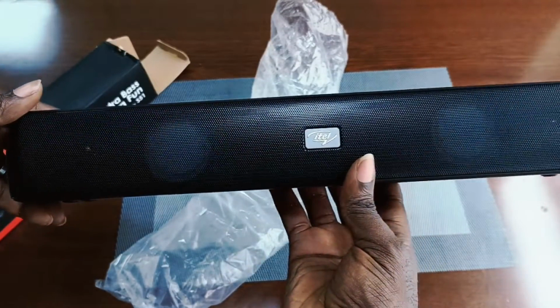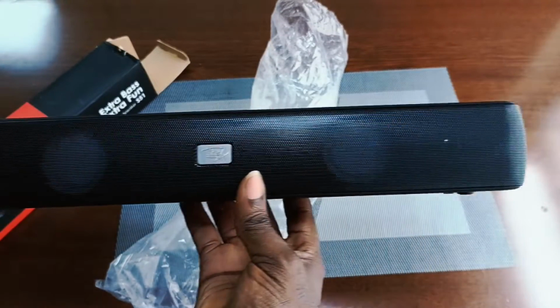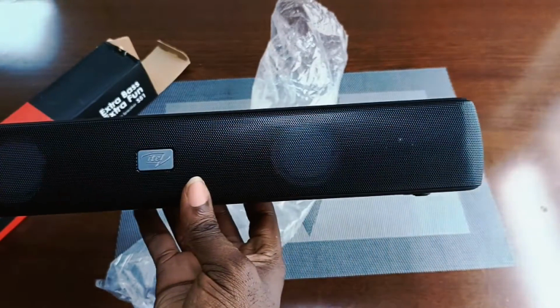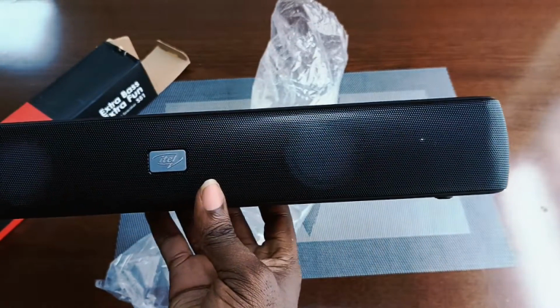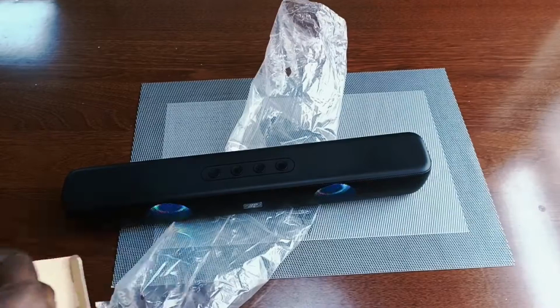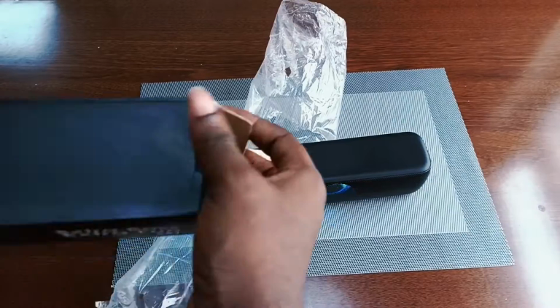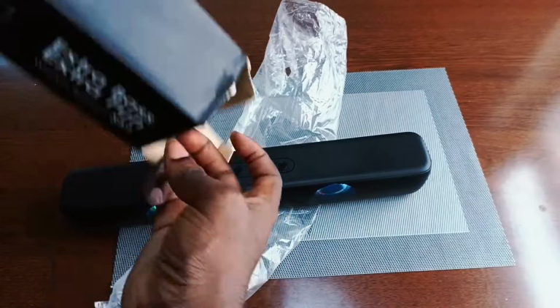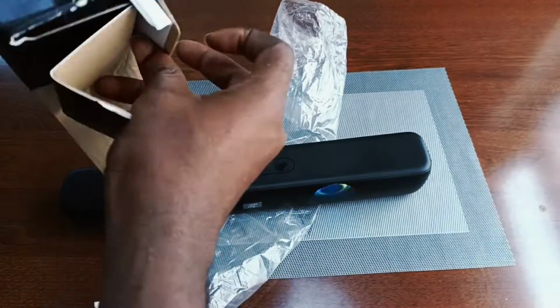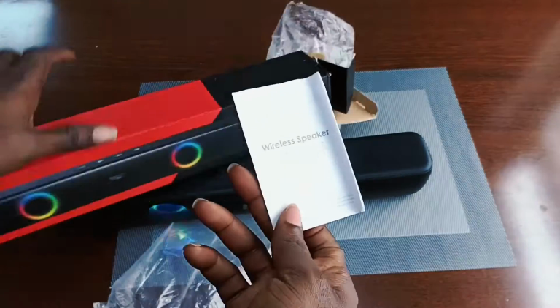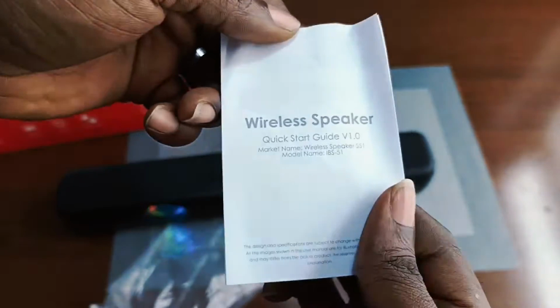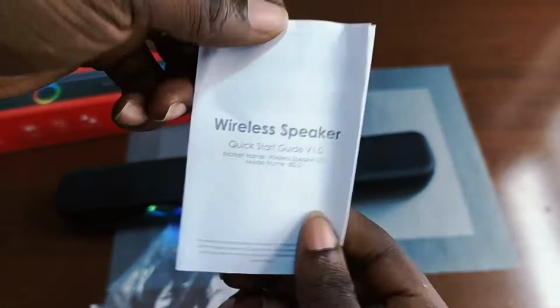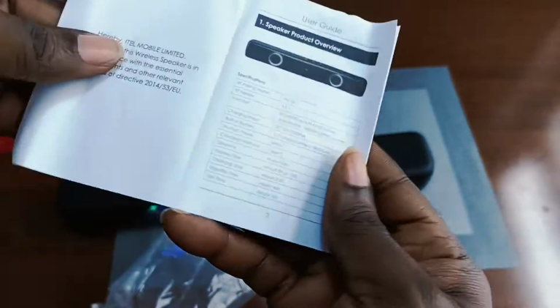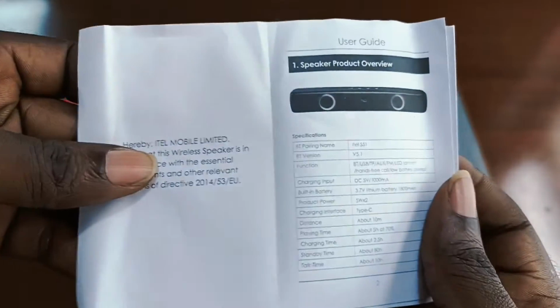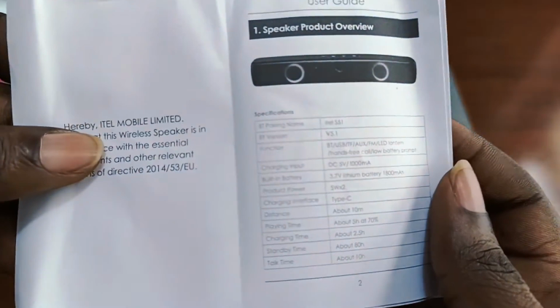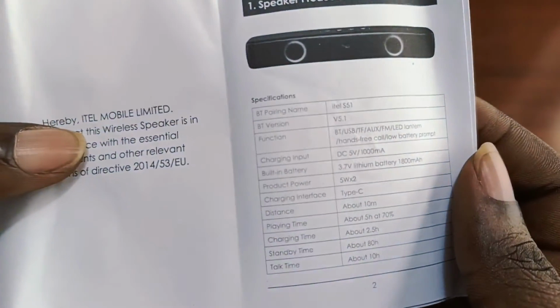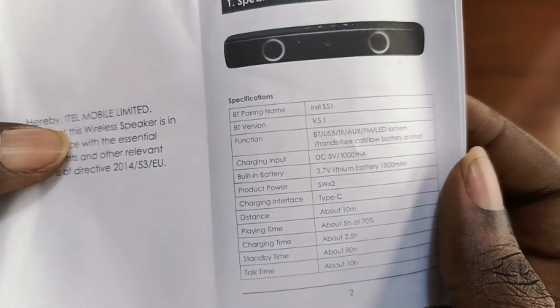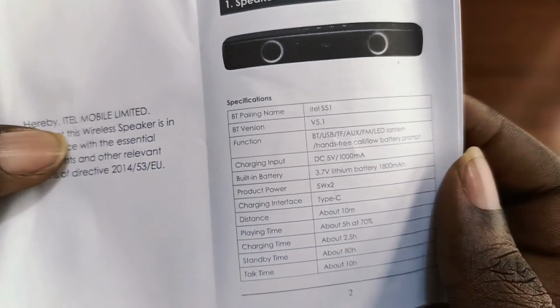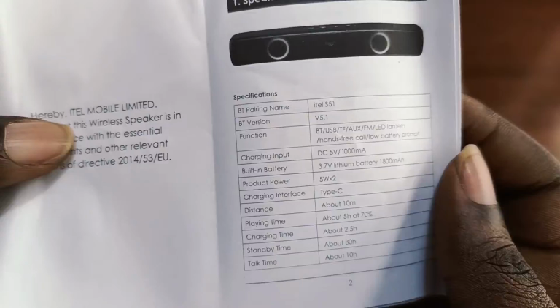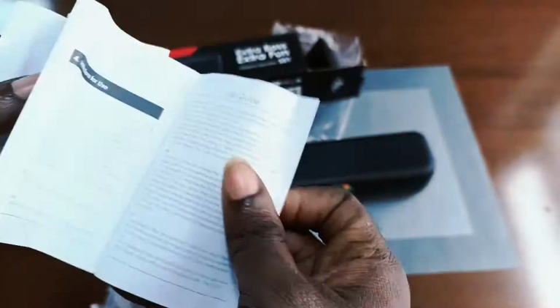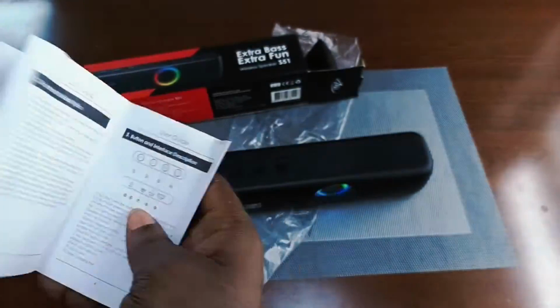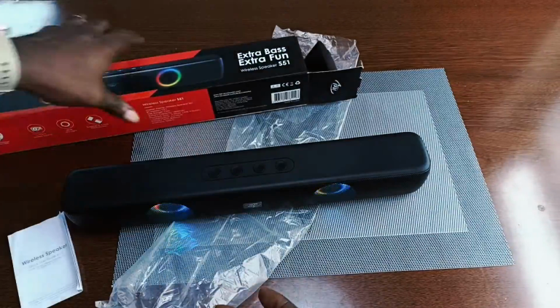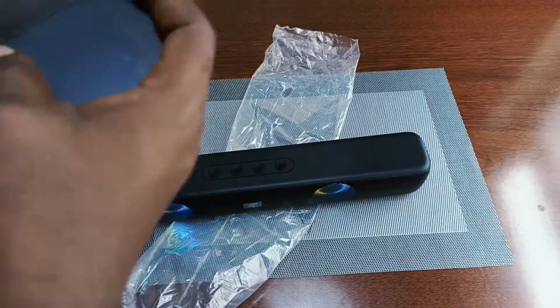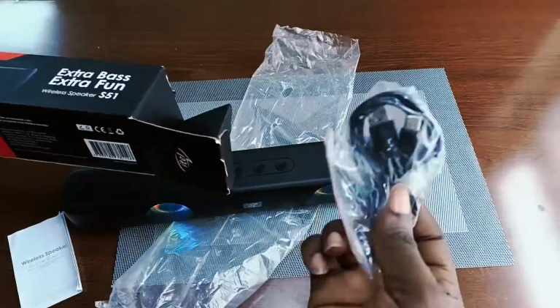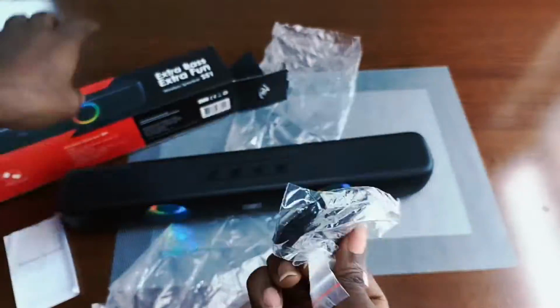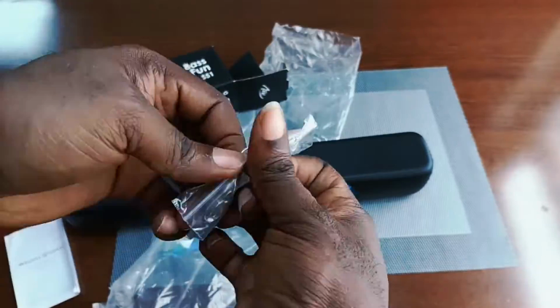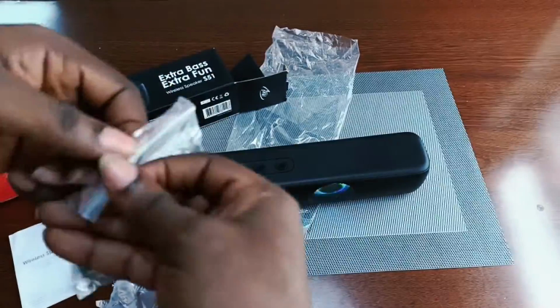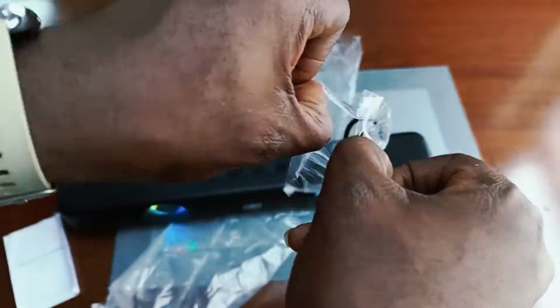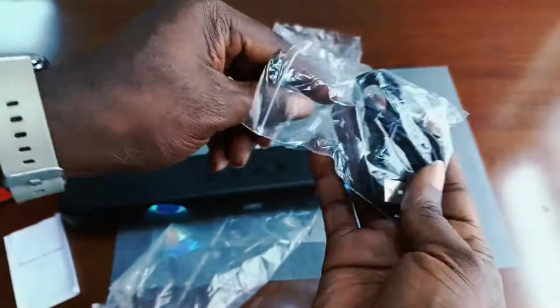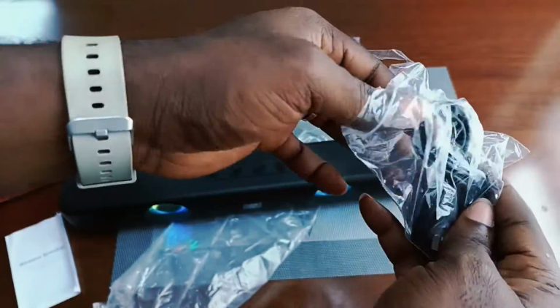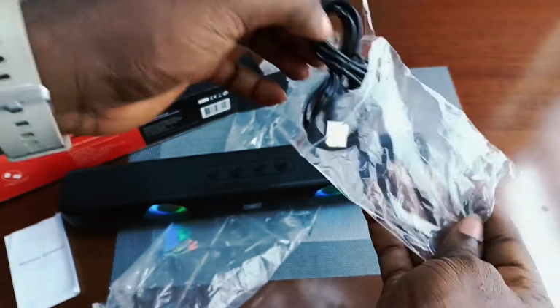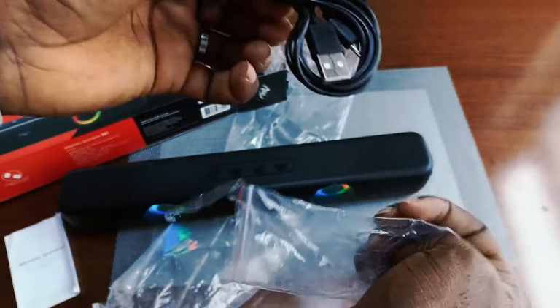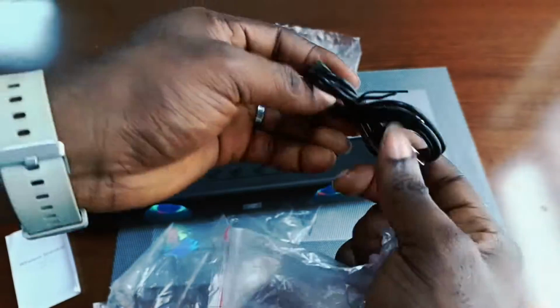In front you can see the RGB lights and the two speakers. Also inside the box is the manual and a Type-C USB charger. So if someone tells you that an itel product doesn't have Type-C, prove them wrong and show them this video.